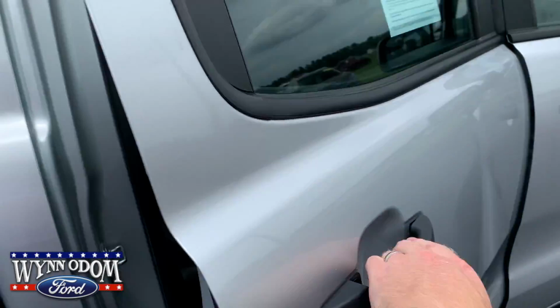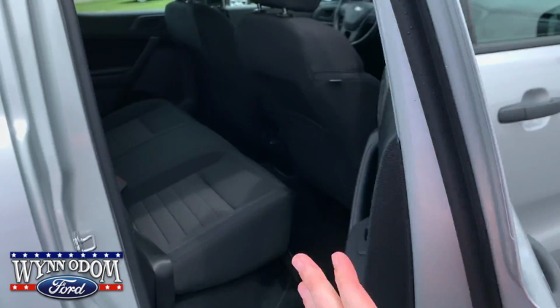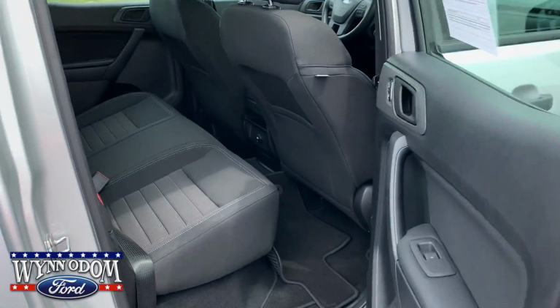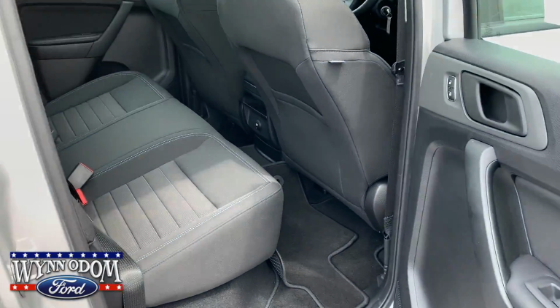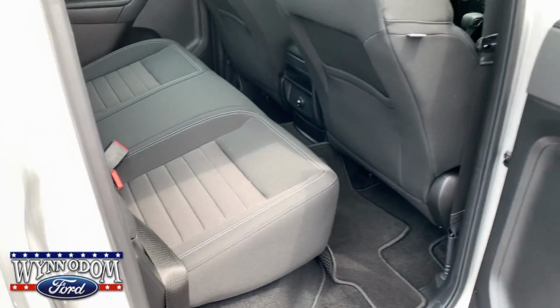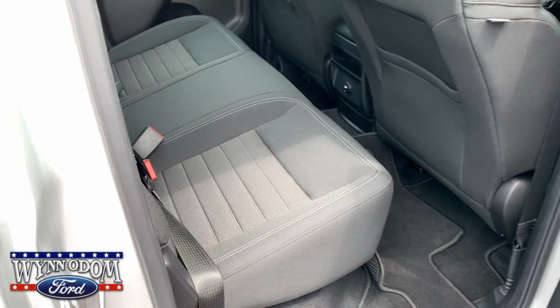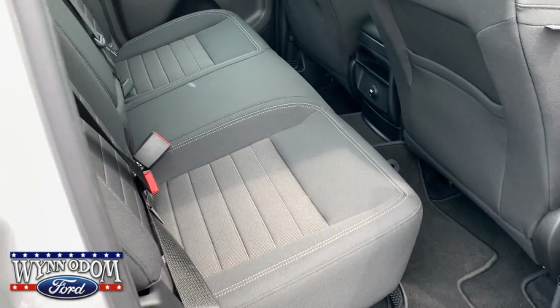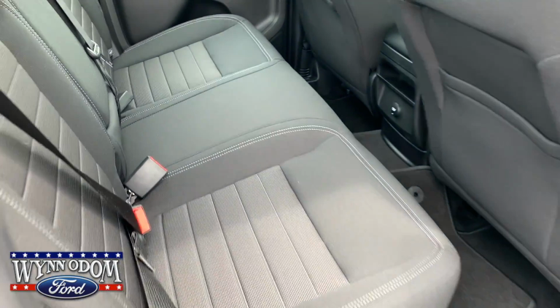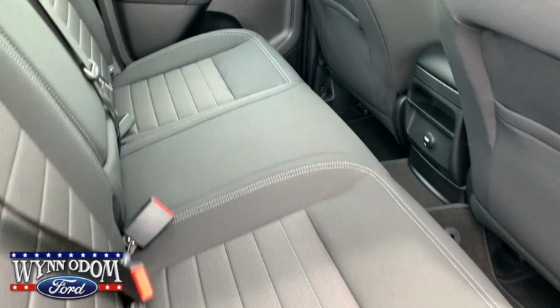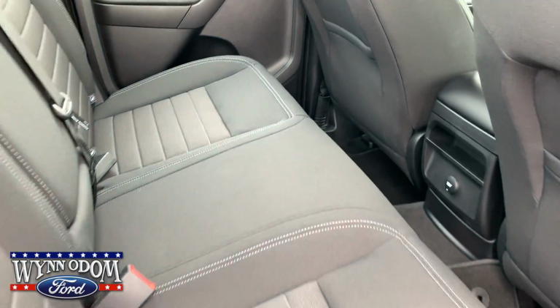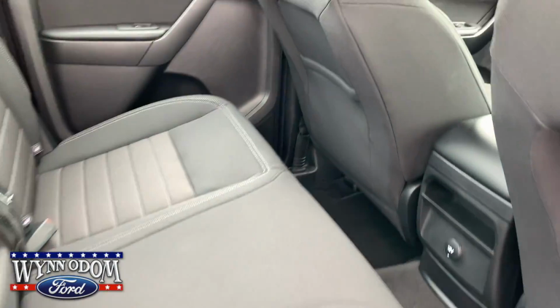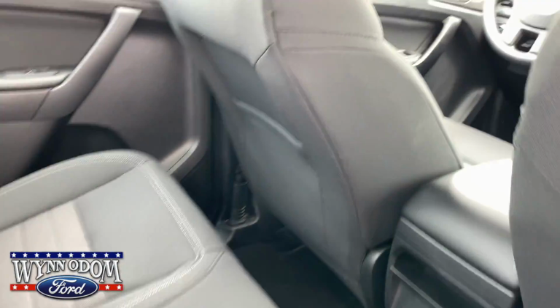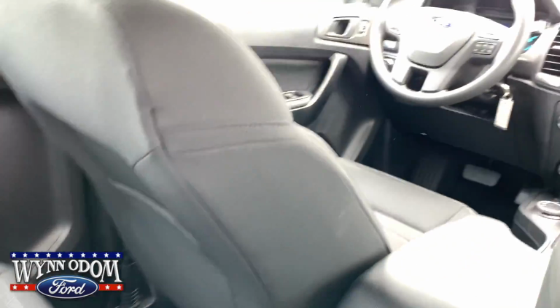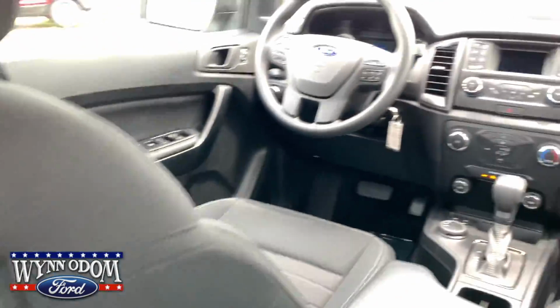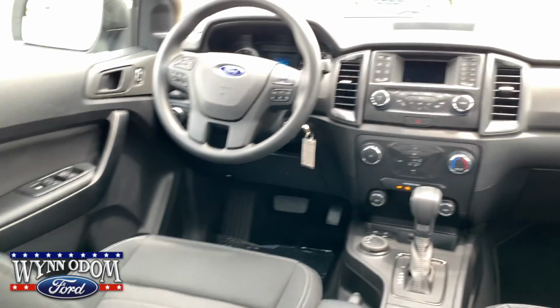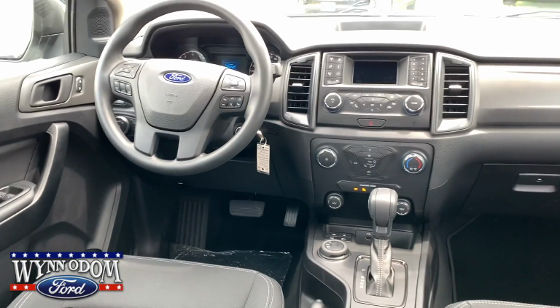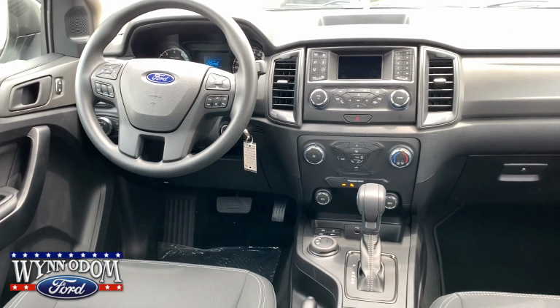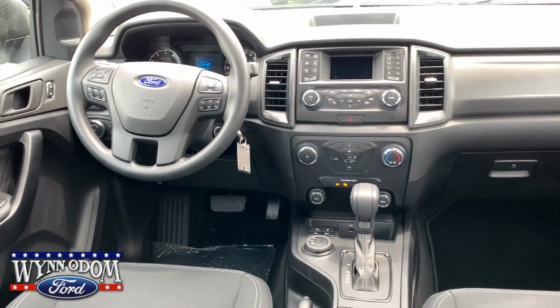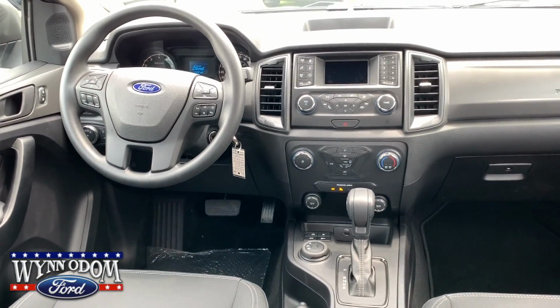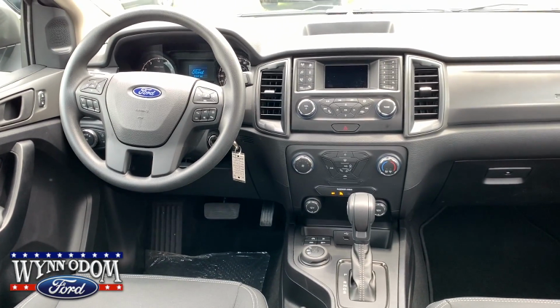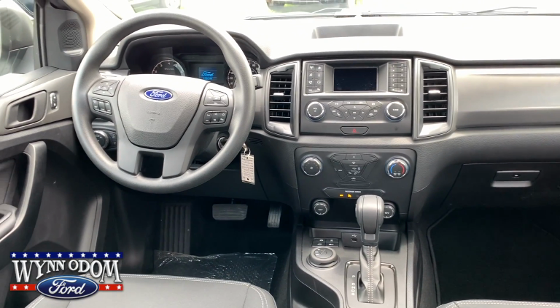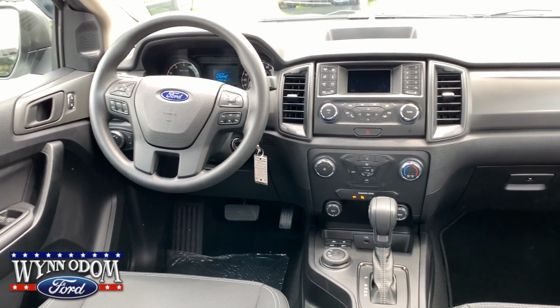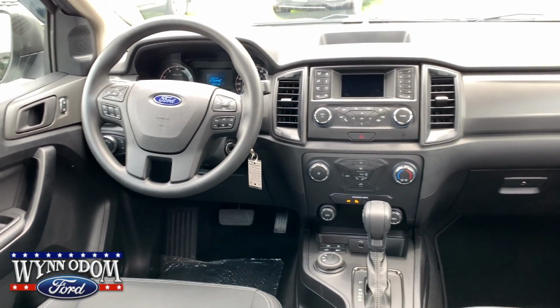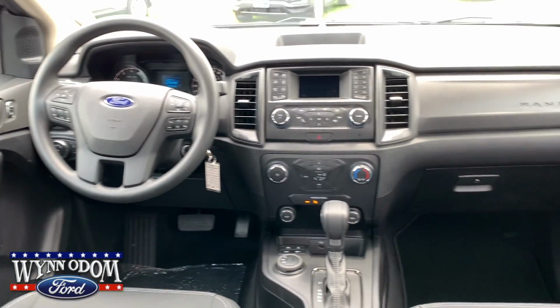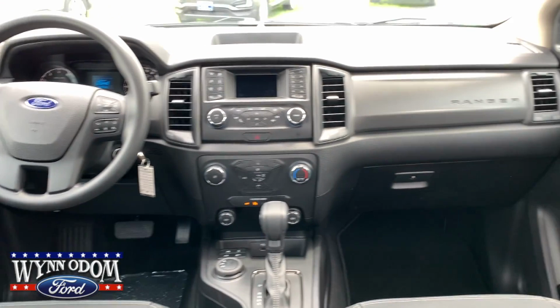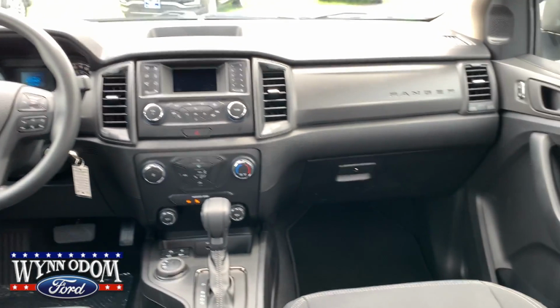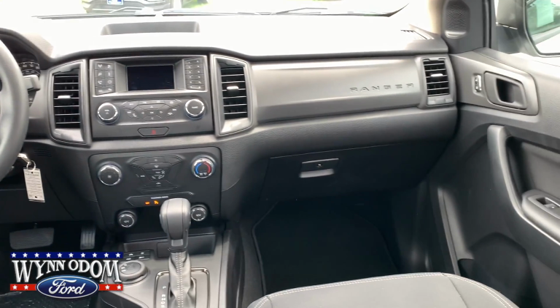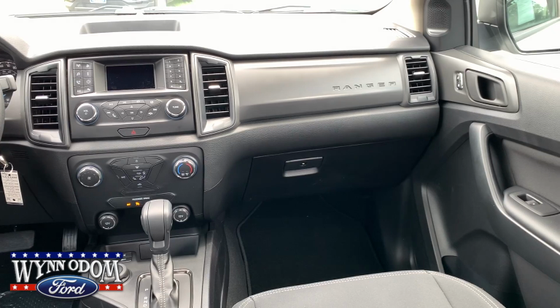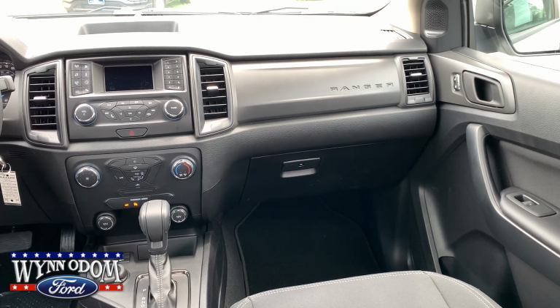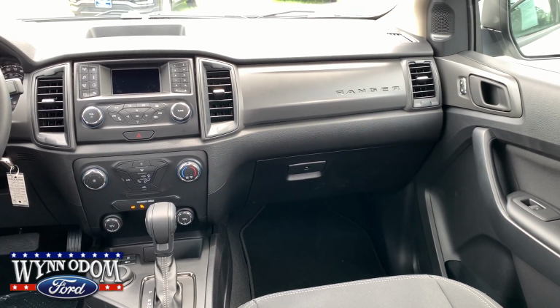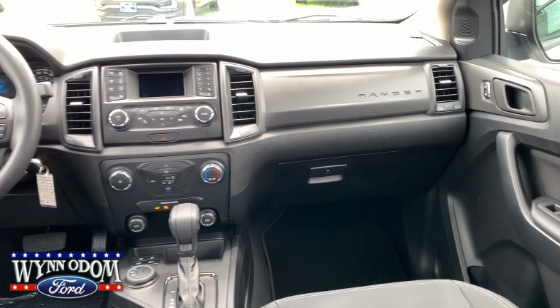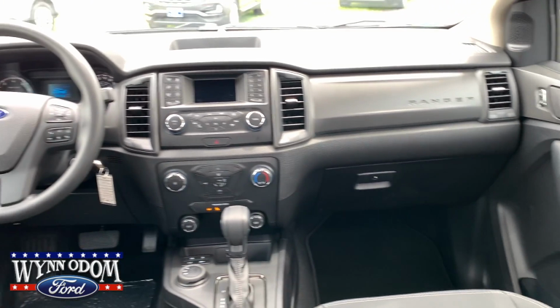Let's take a look at the inside. You've got dark interior, power windows, door locks, cruise control, rear view camera.